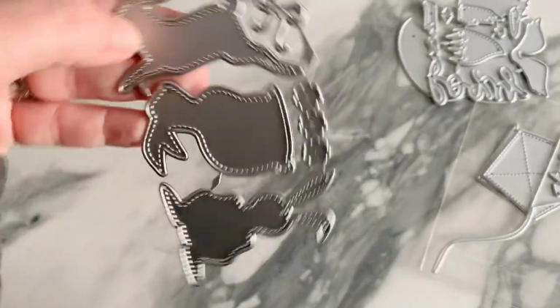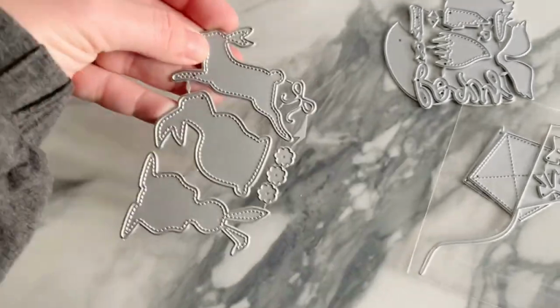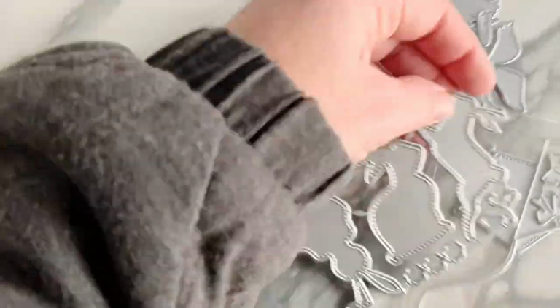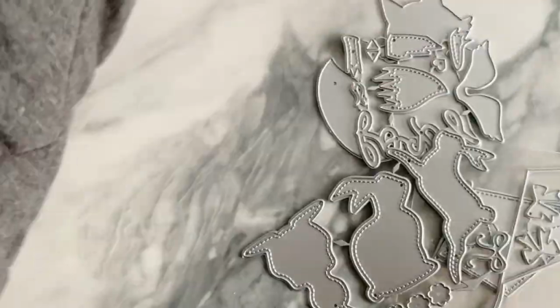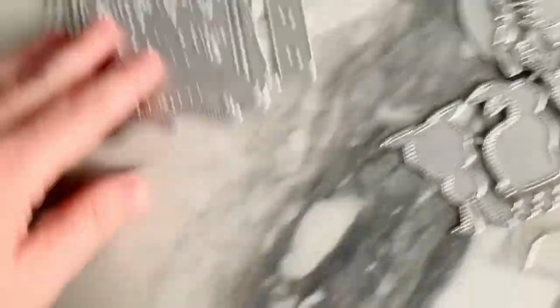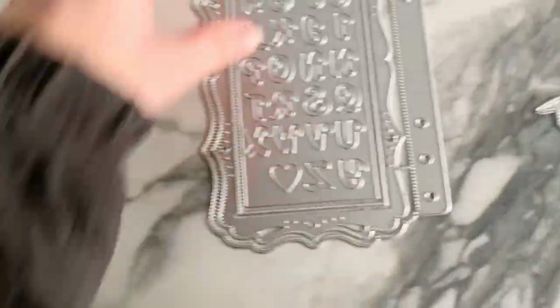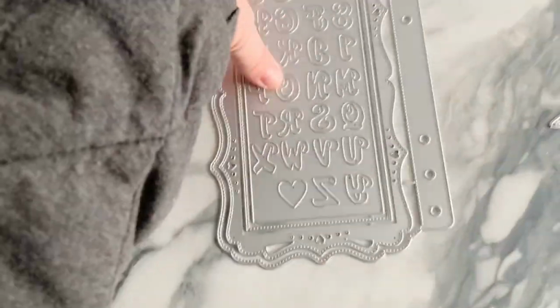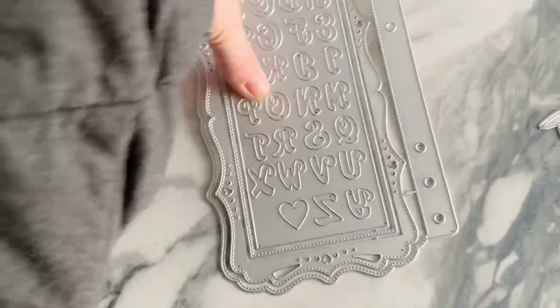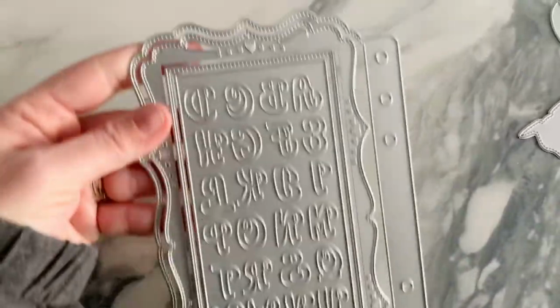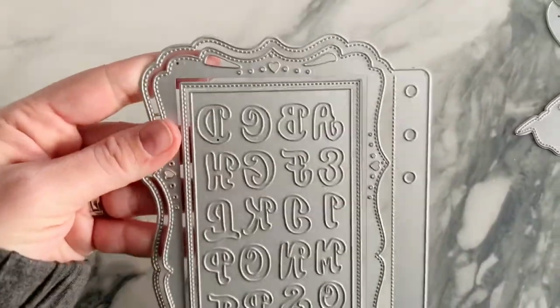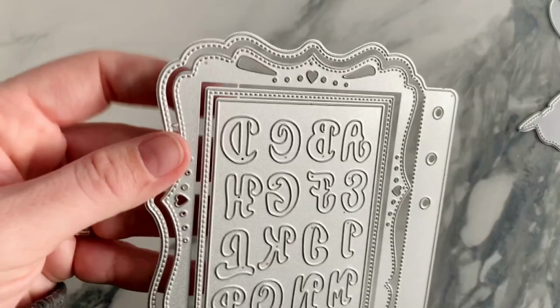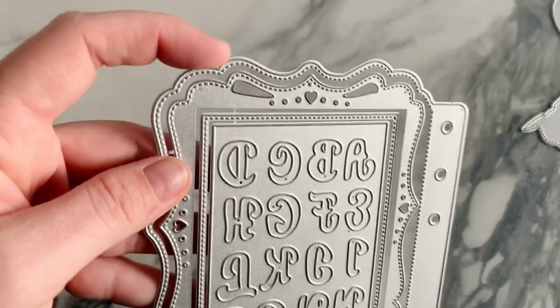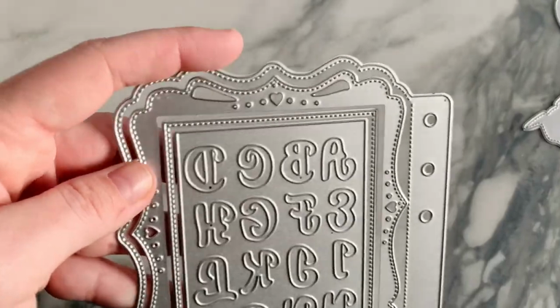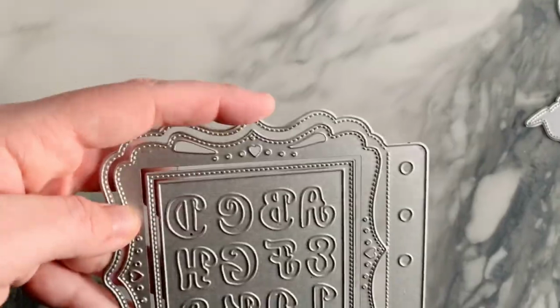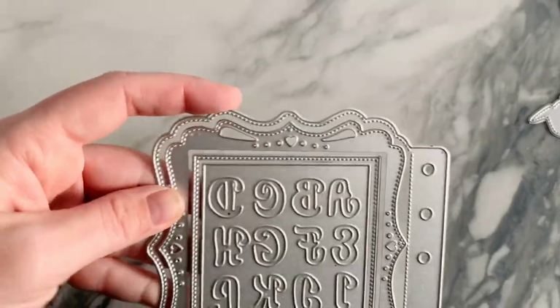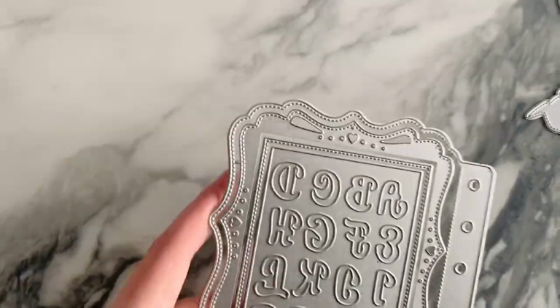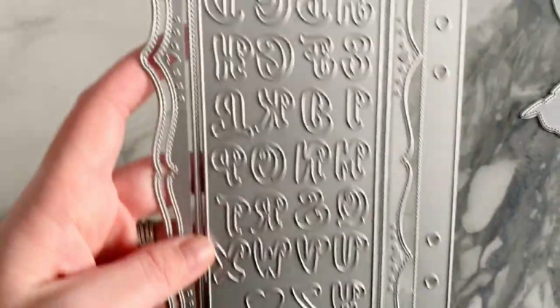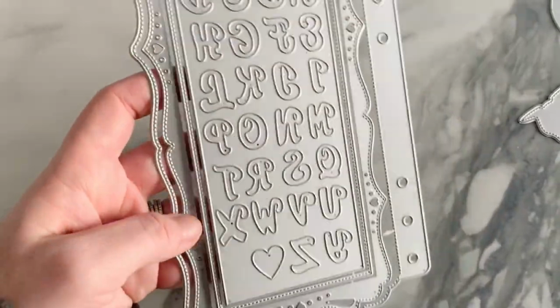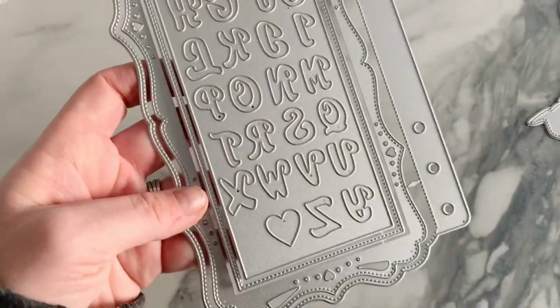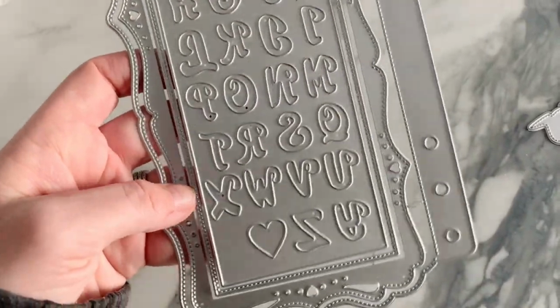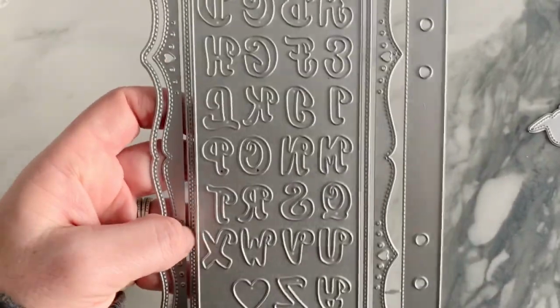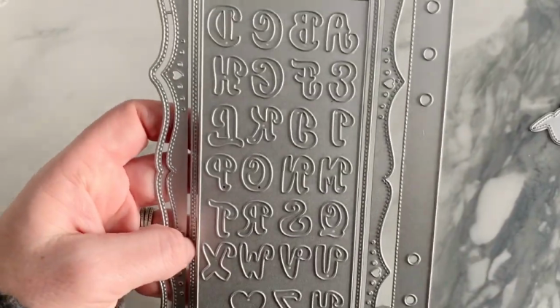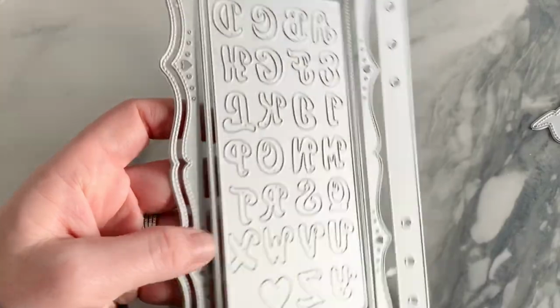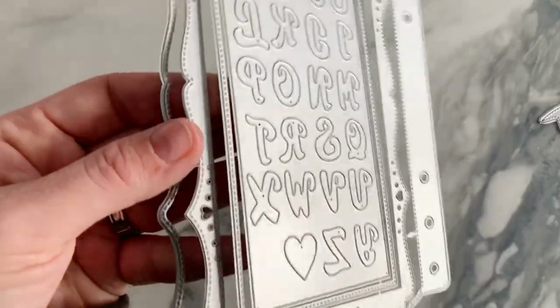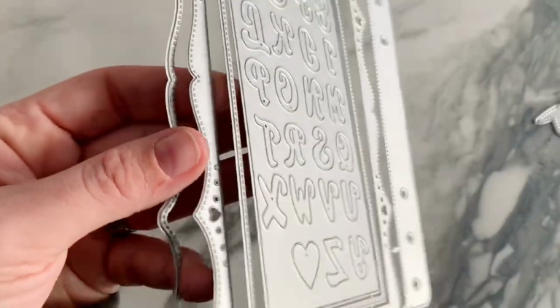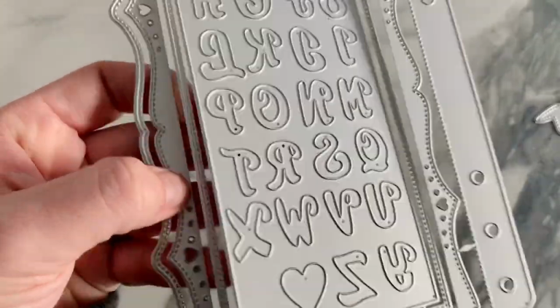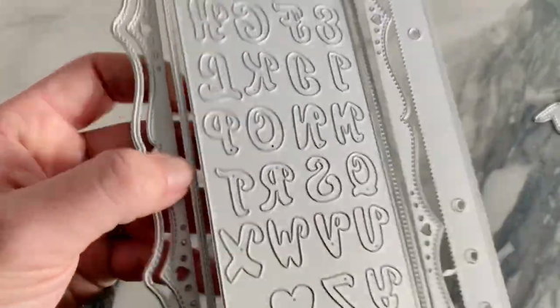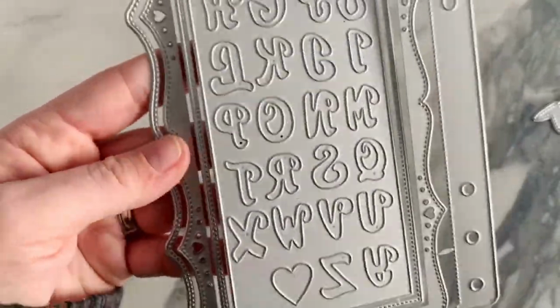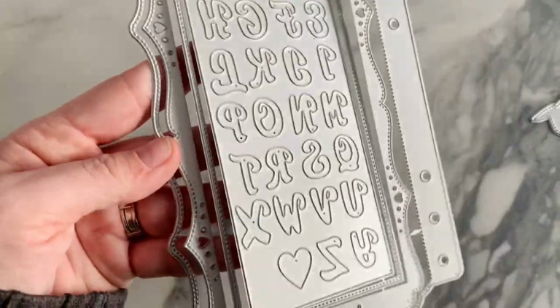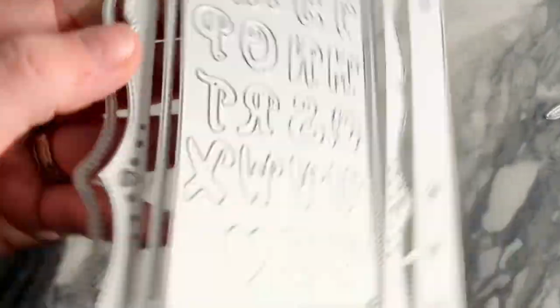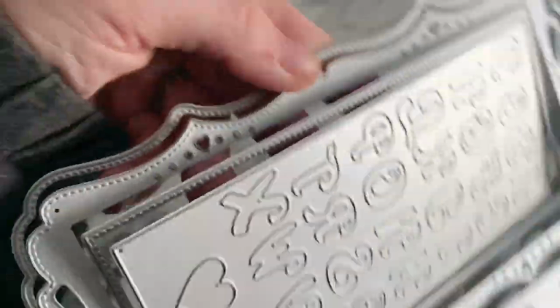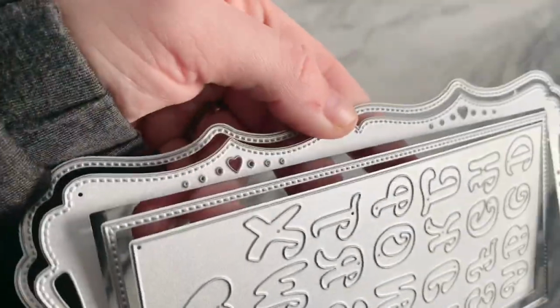Next is this planner die — it has a fun scalloped detail and the alphabet. It's three different layering pieces and it has little heart details in there. That's cute!